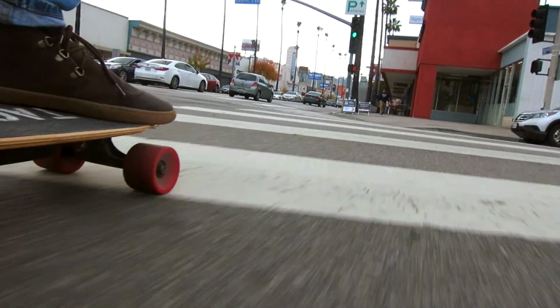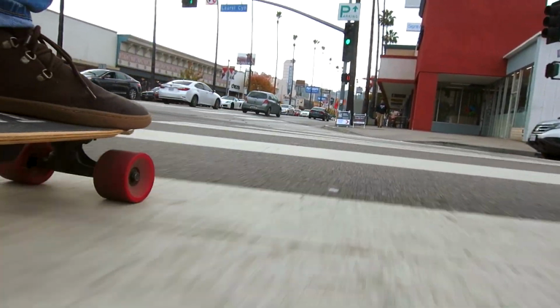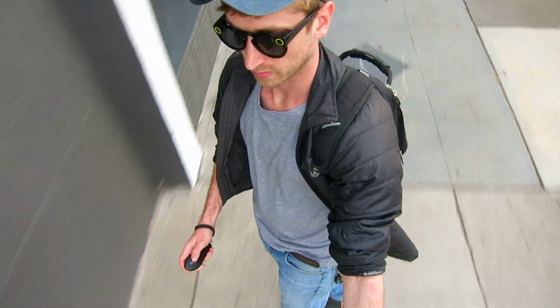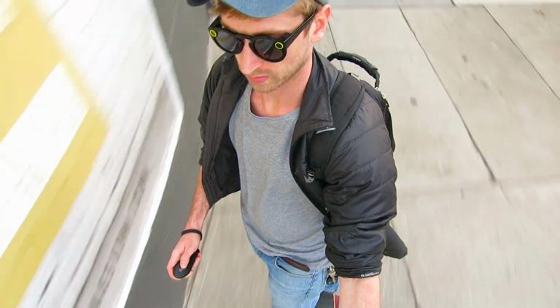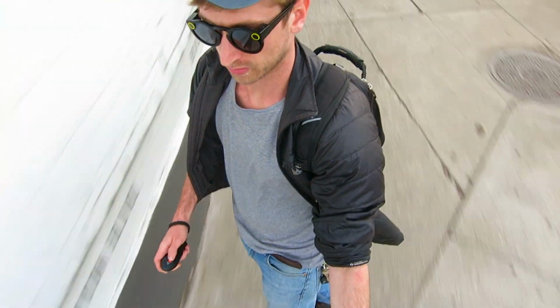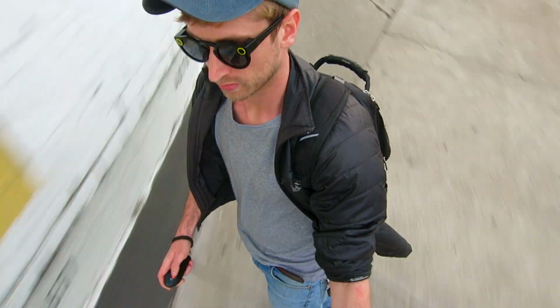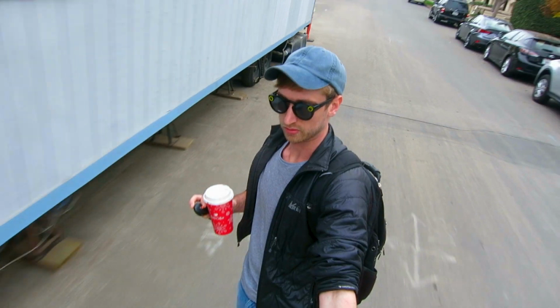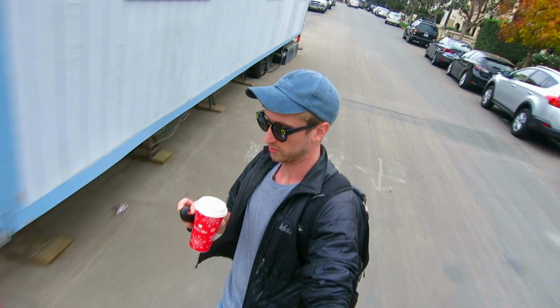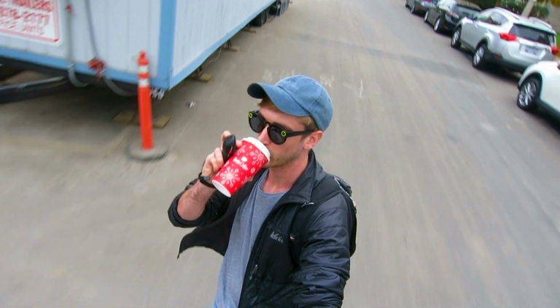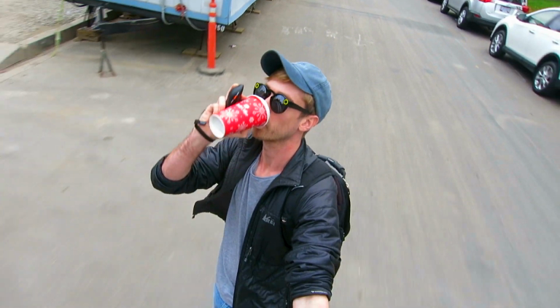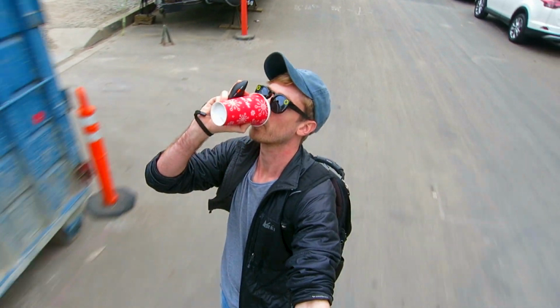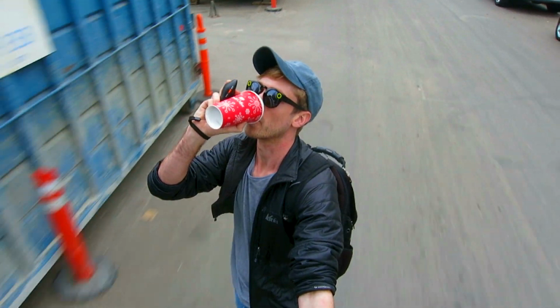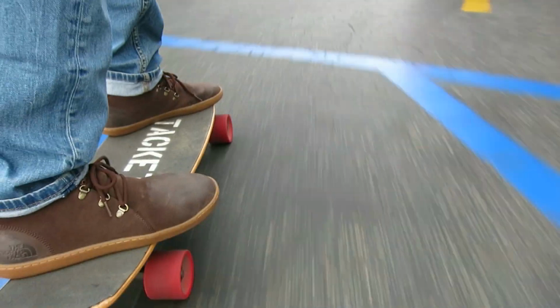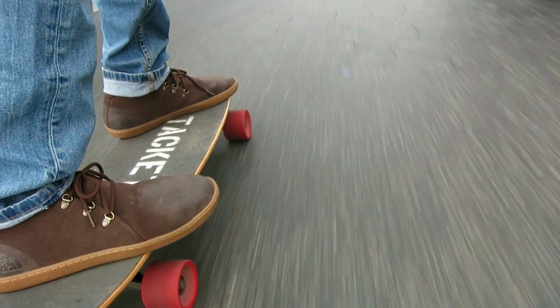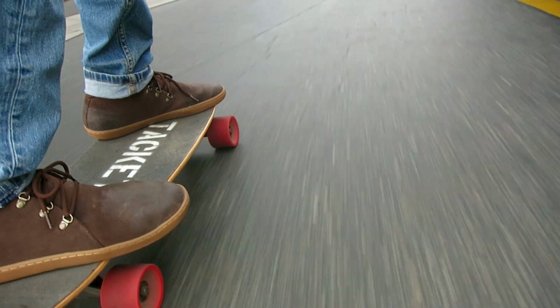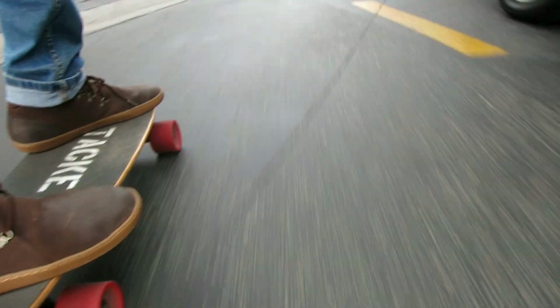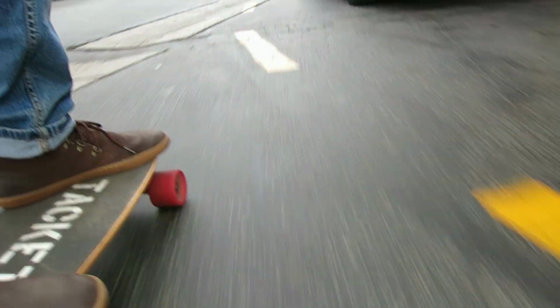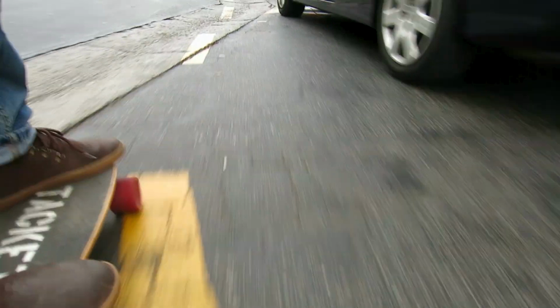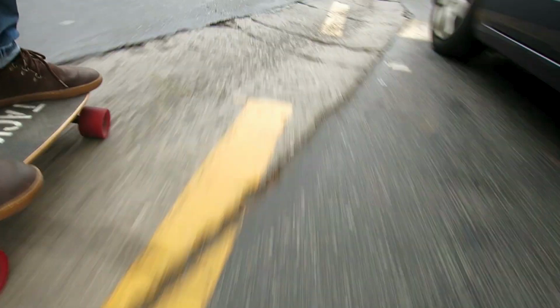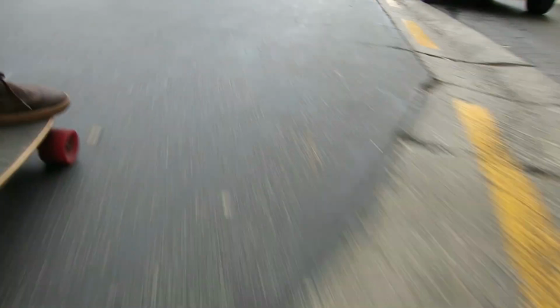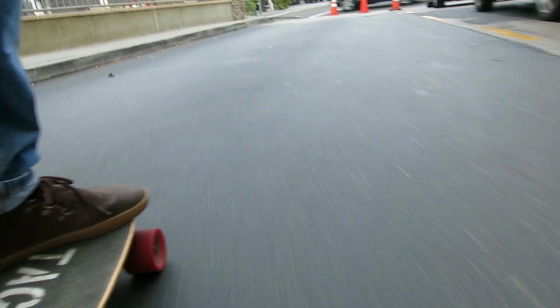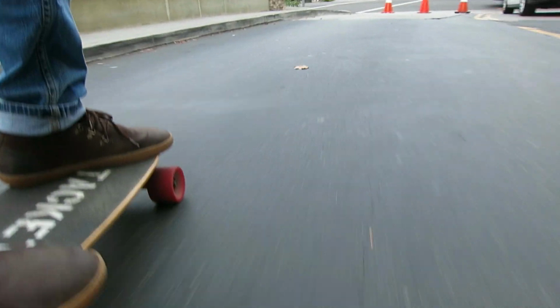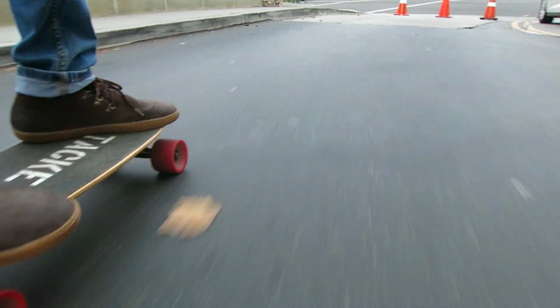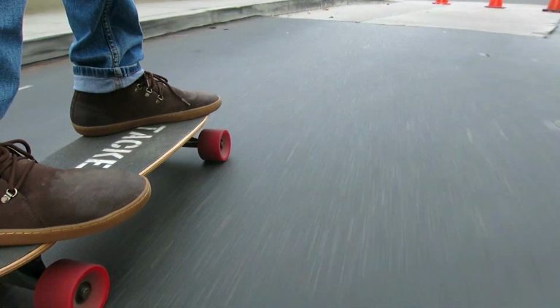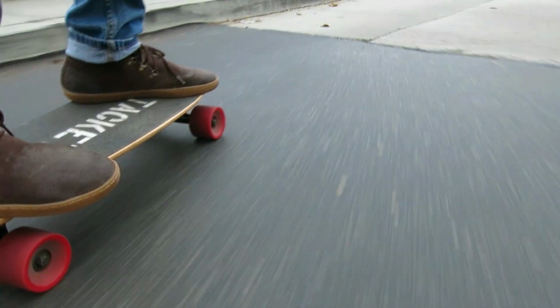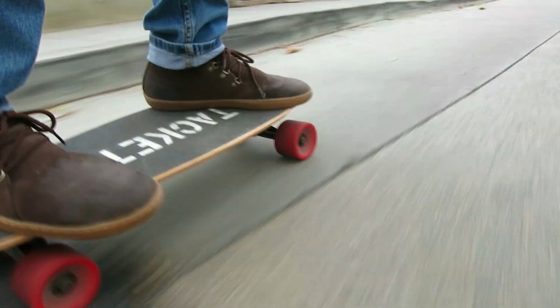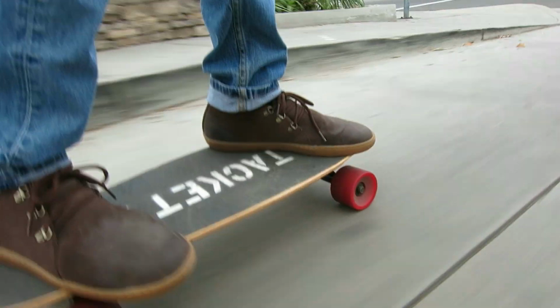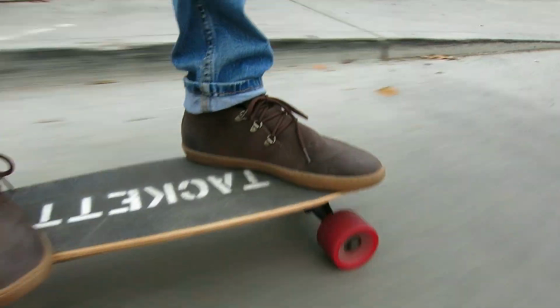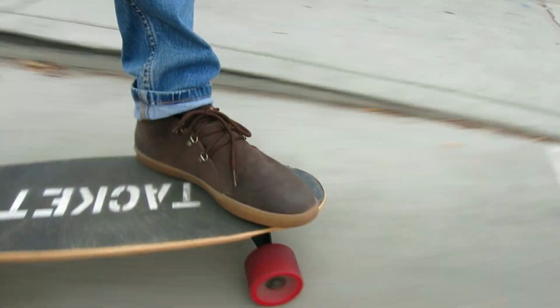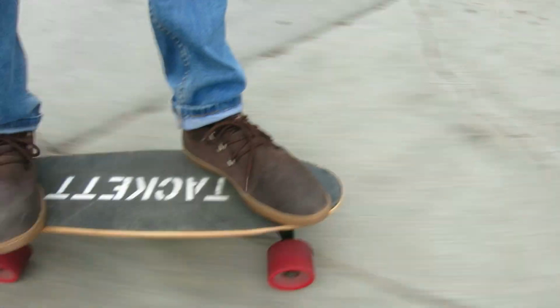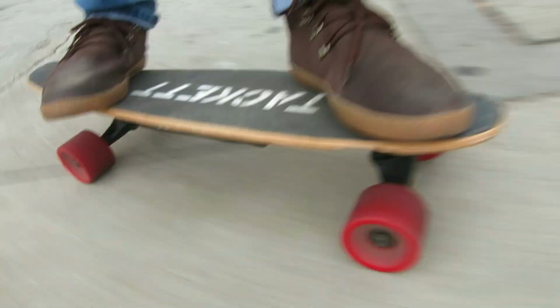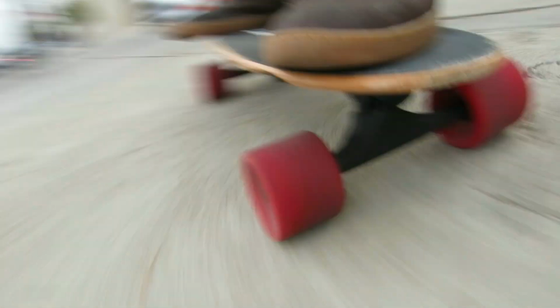All in all, this is a fantastic board. If you're looking into getting a boosted board or another high-end board down the road, this is definitely a good one to start out on. There's no brand name for this — it's like the hoverboard, everyone's making them. If you search the internet long enough you'll find one like it.